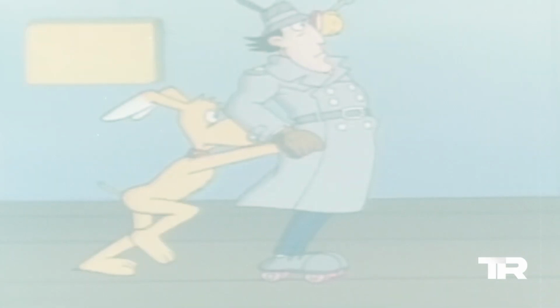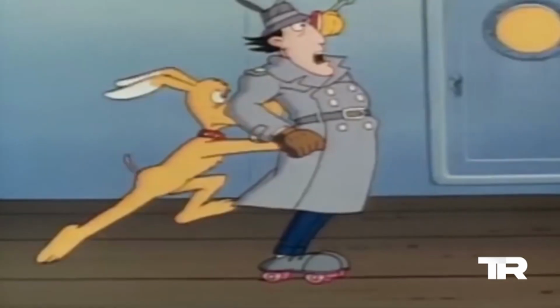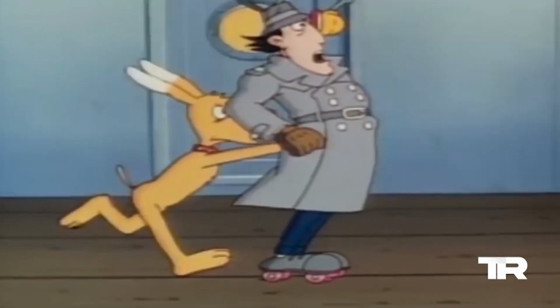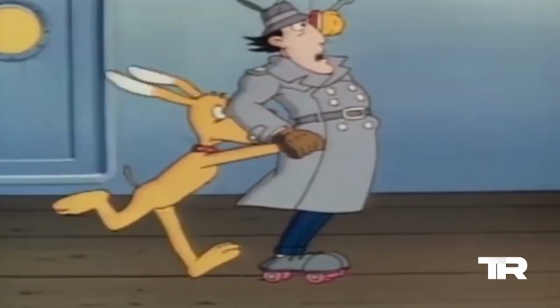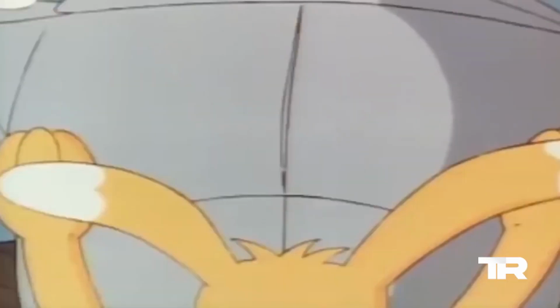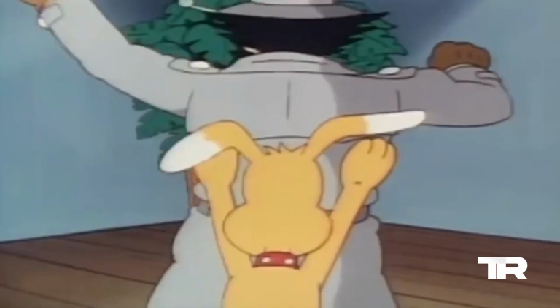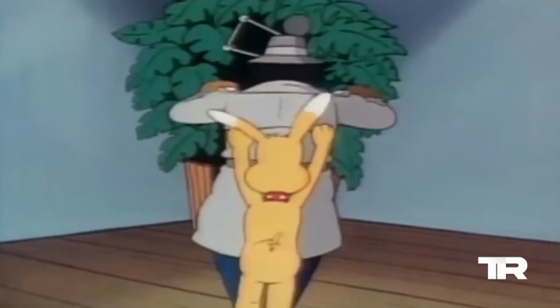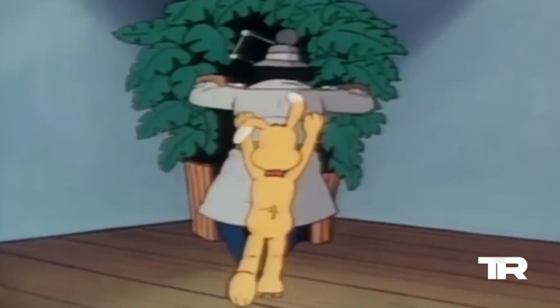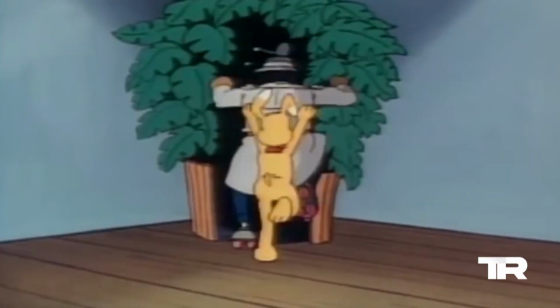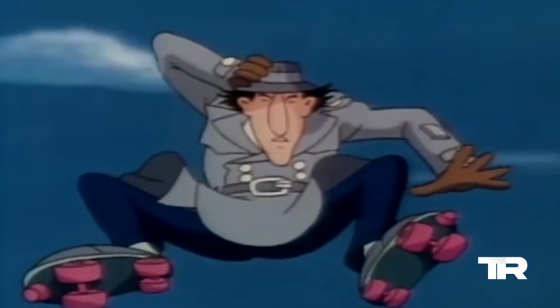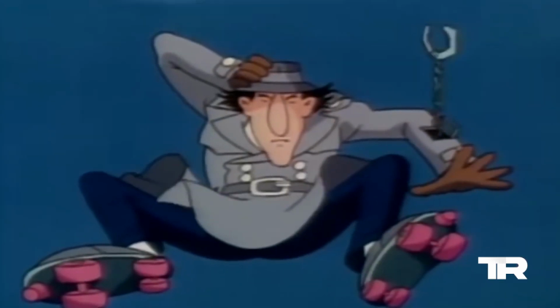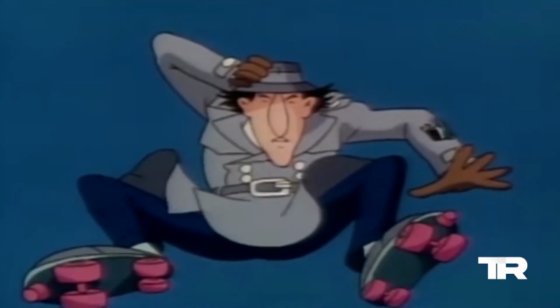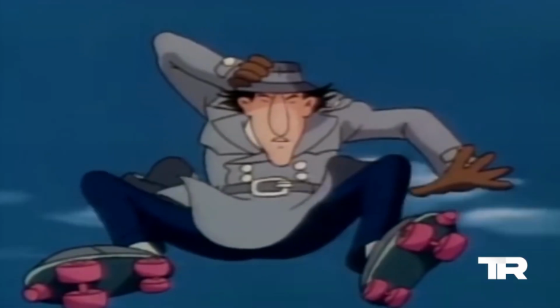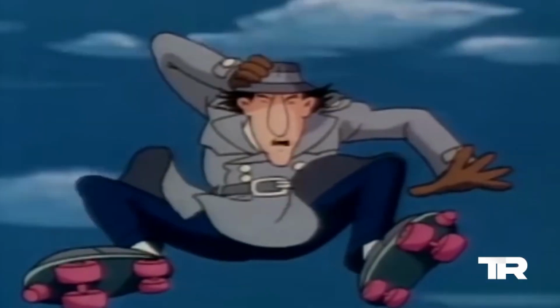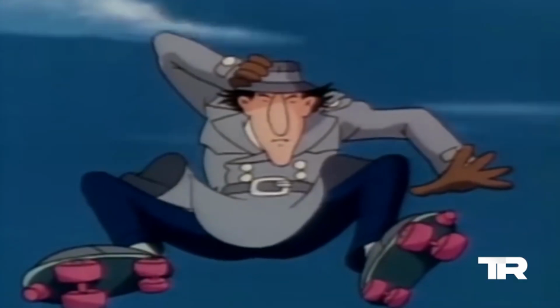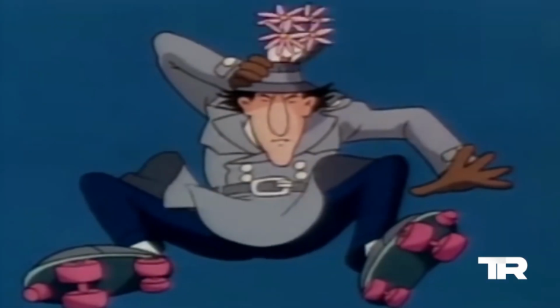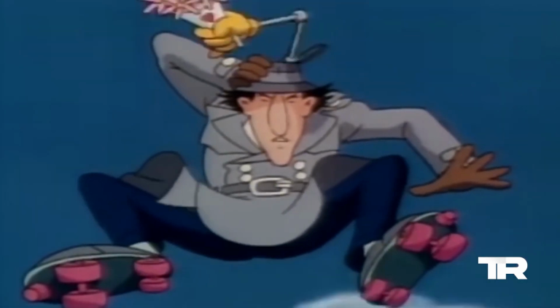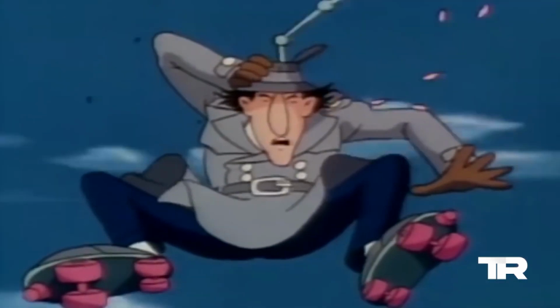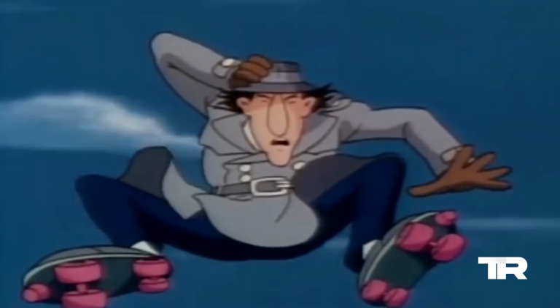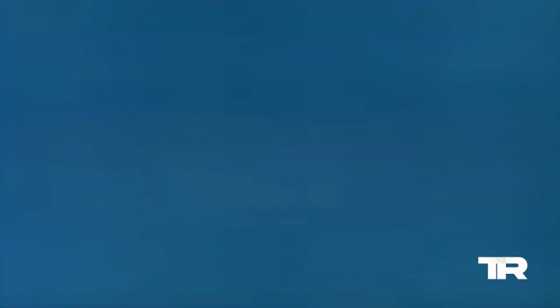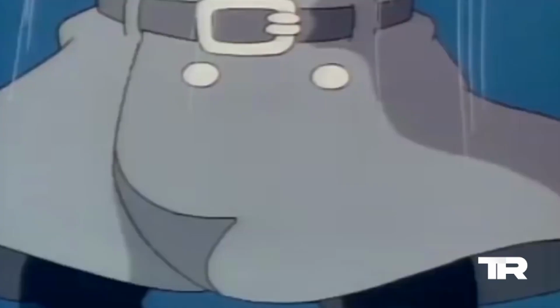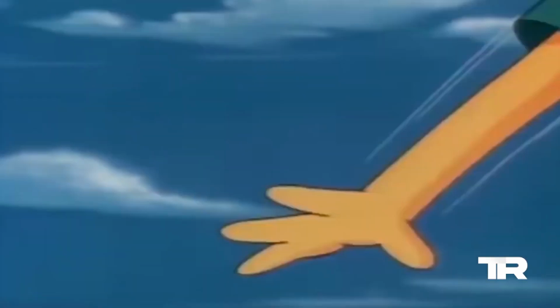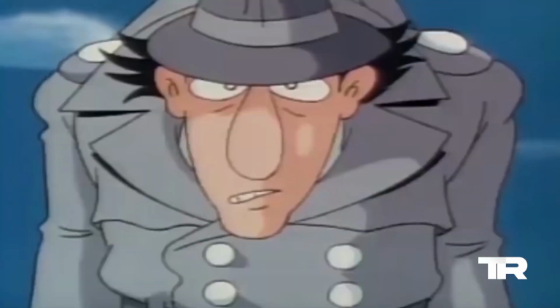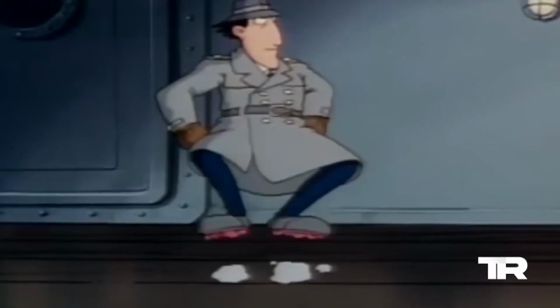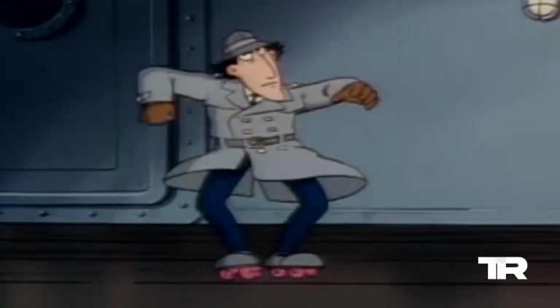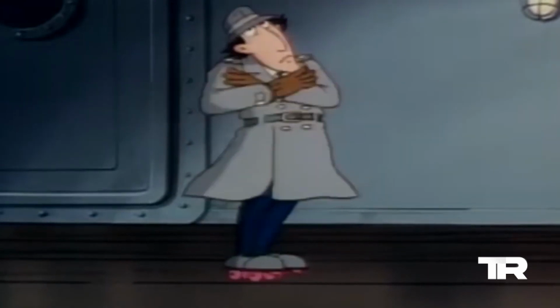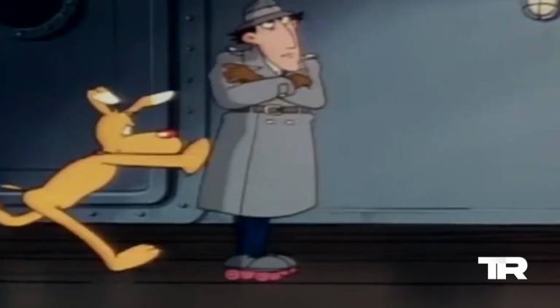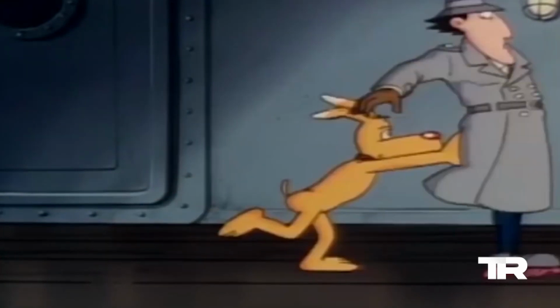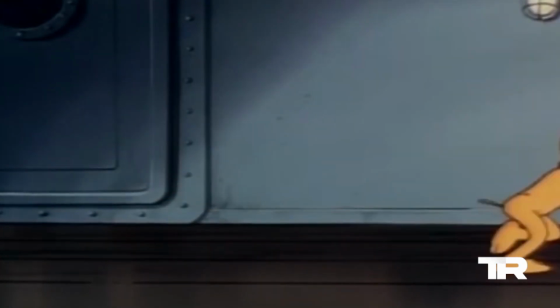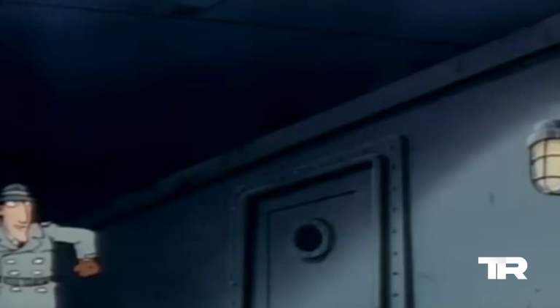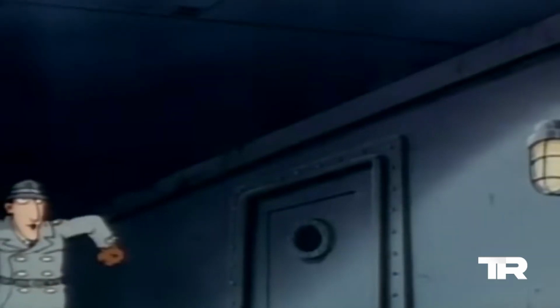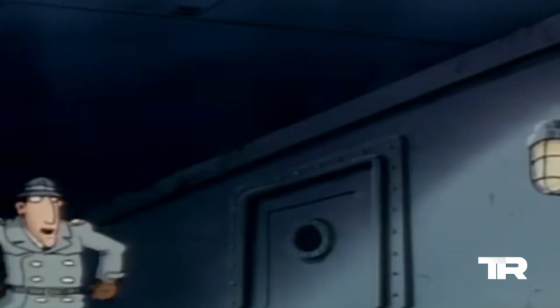At number 9, it's the Gadget Skates. With a quick flick, Inspector Gadget's shoes turn into roller skates, allowing him to zip through any situation with style.